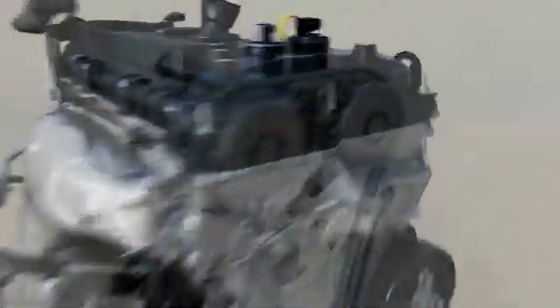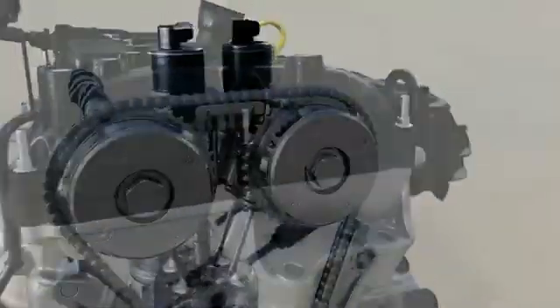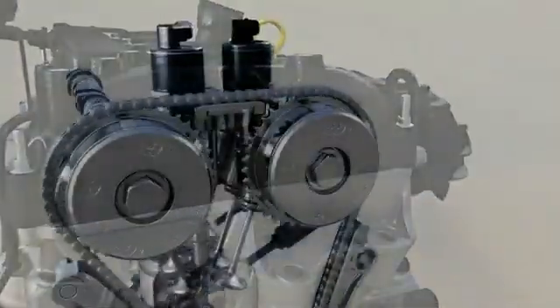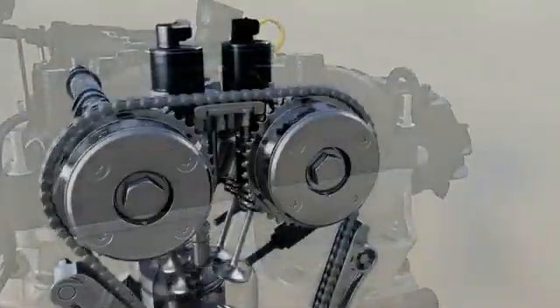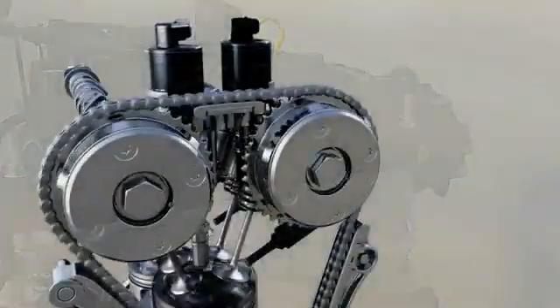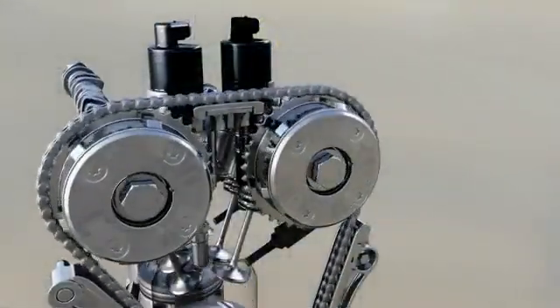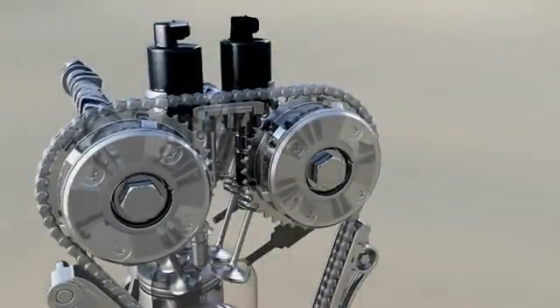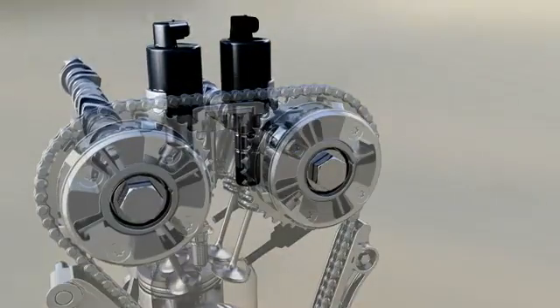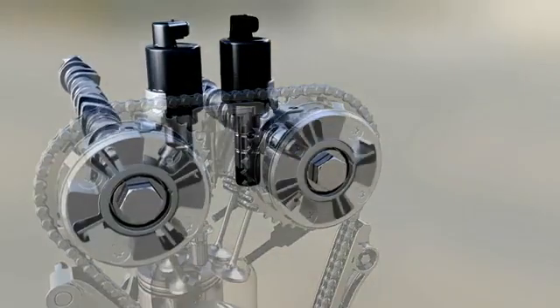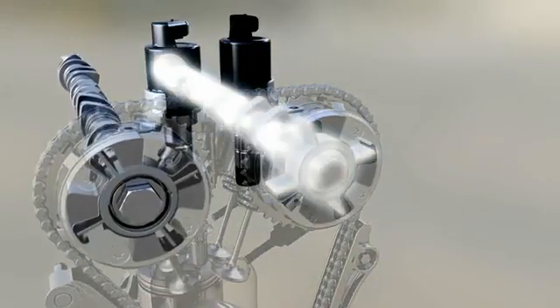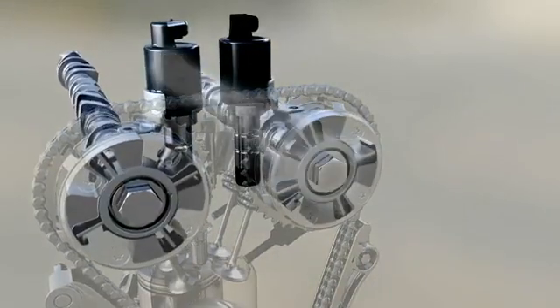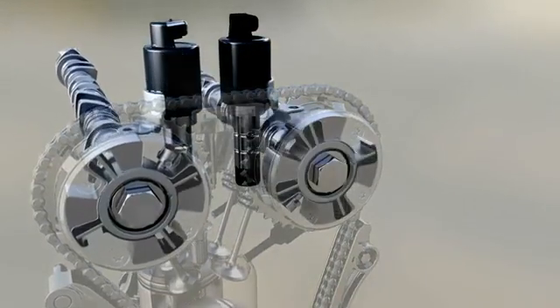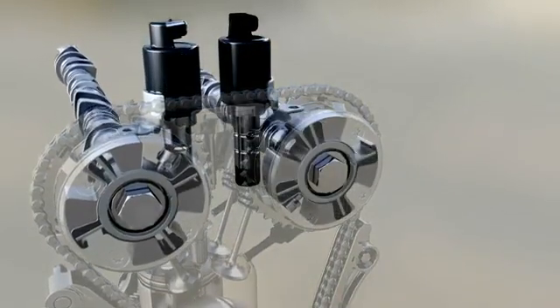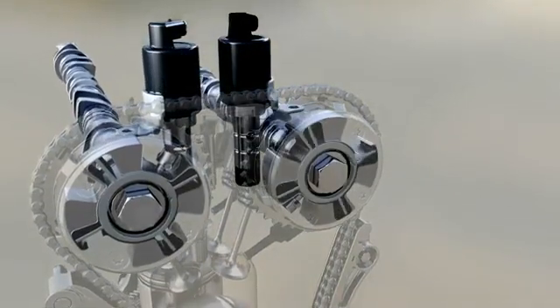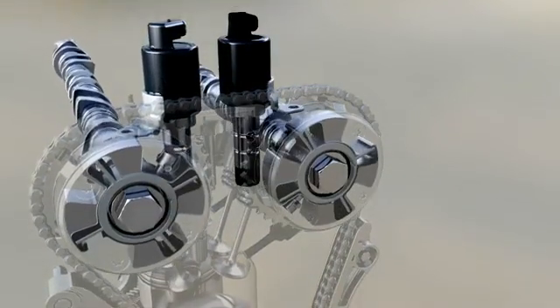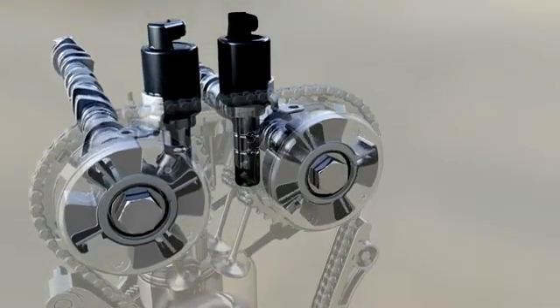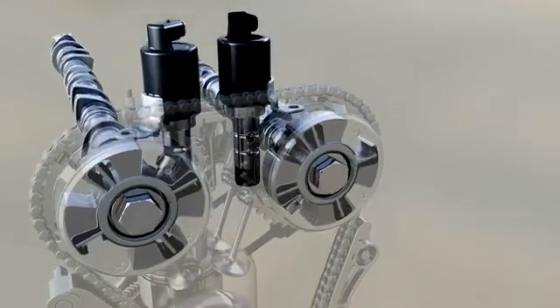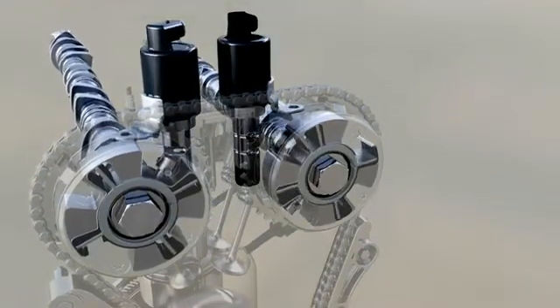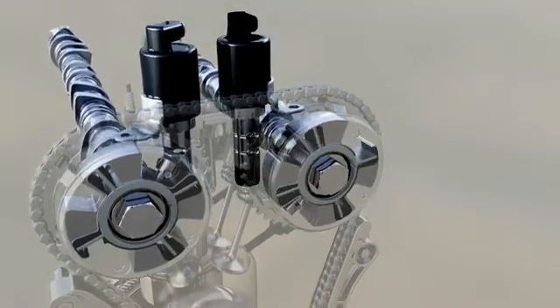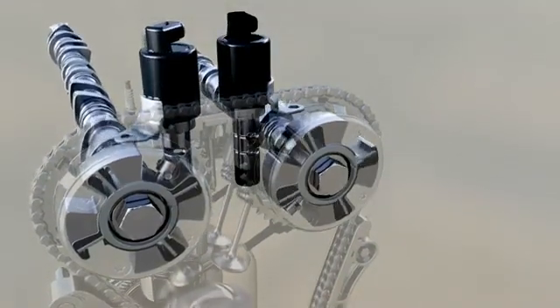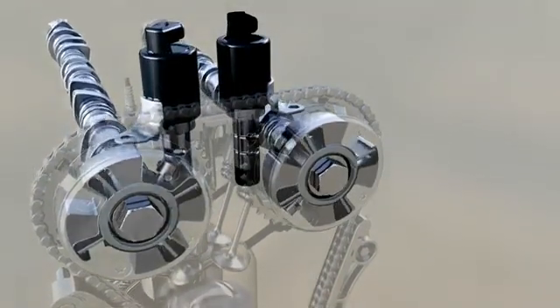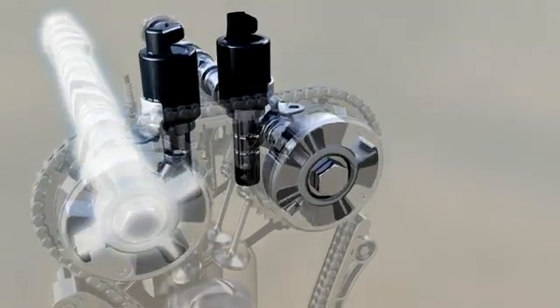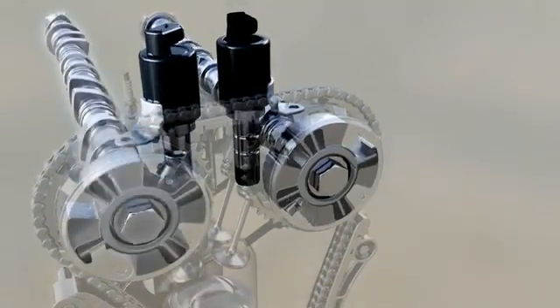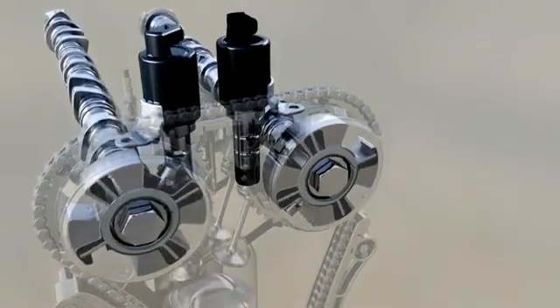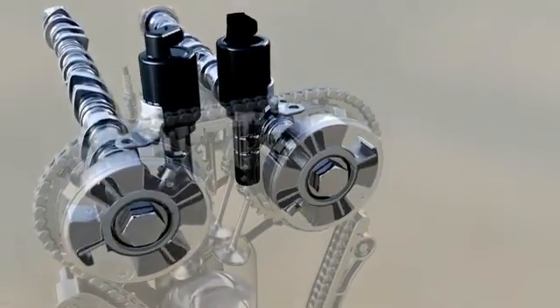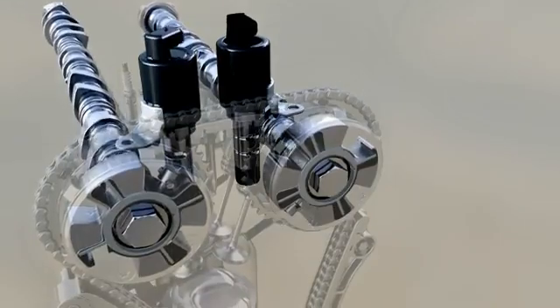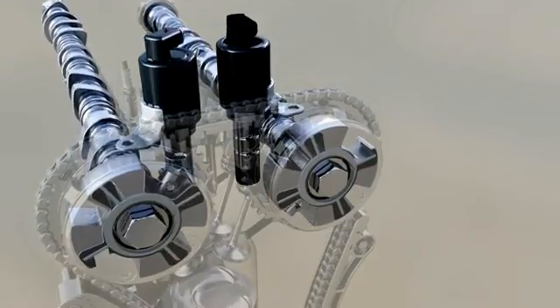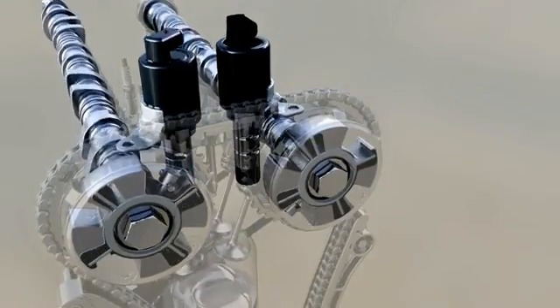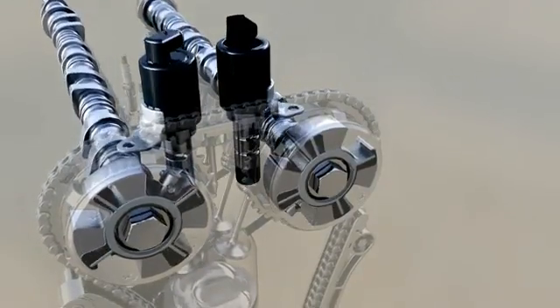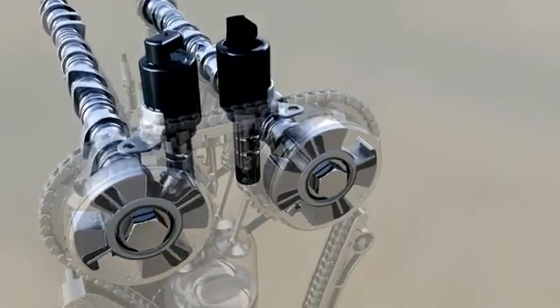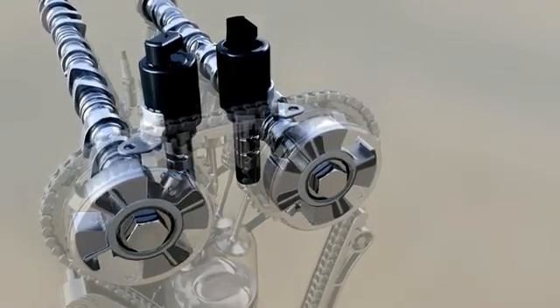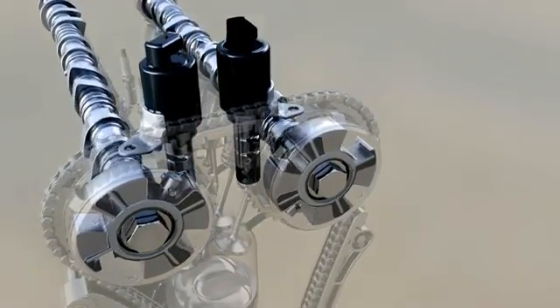Variable valve timing optimizes the gas flow through the combustion chamber at all engine speeds, in particular at part-load and at full torque.